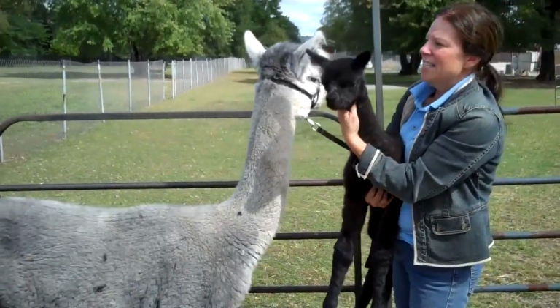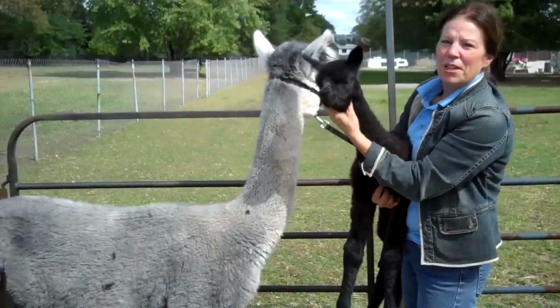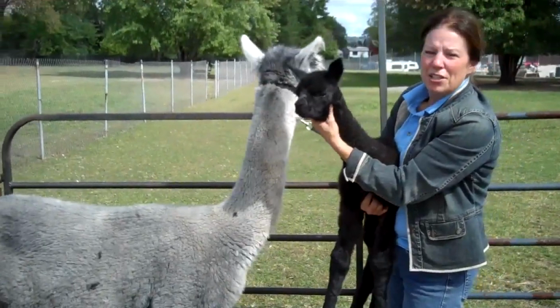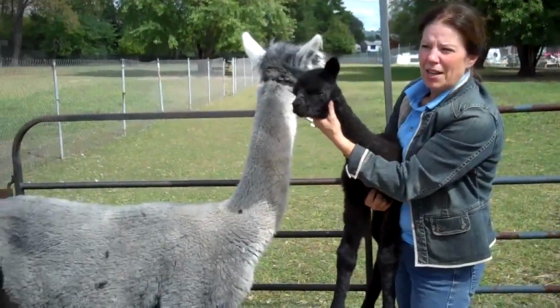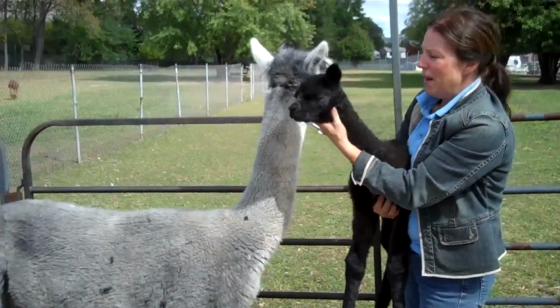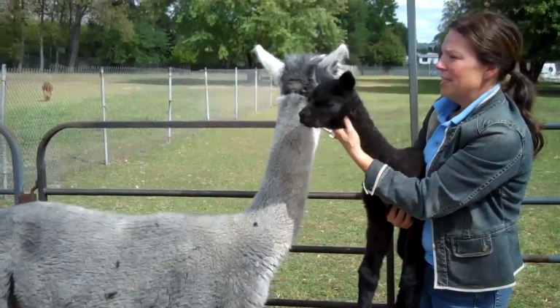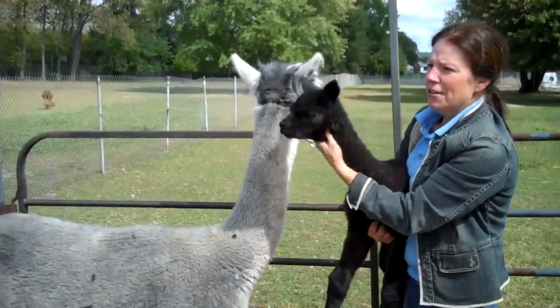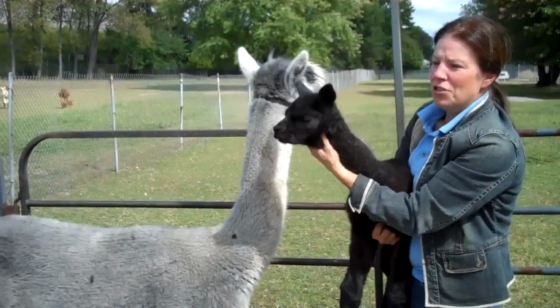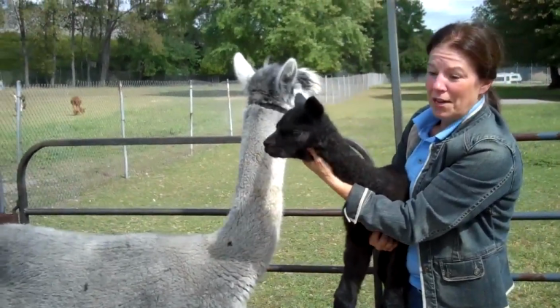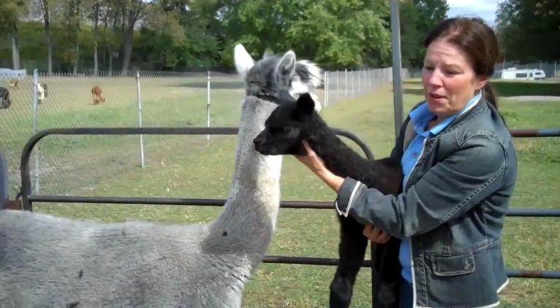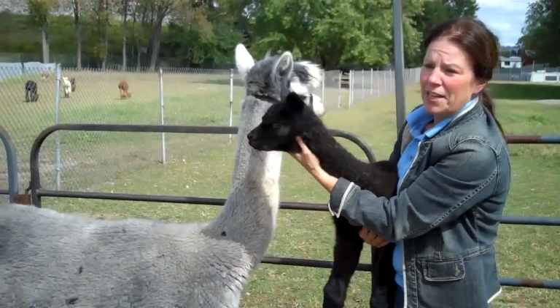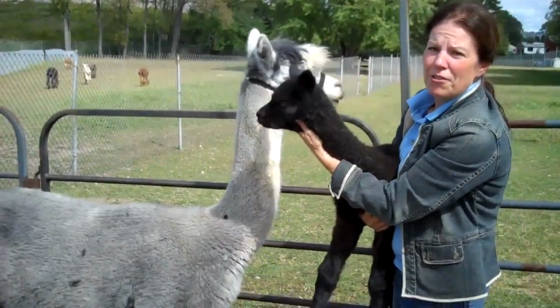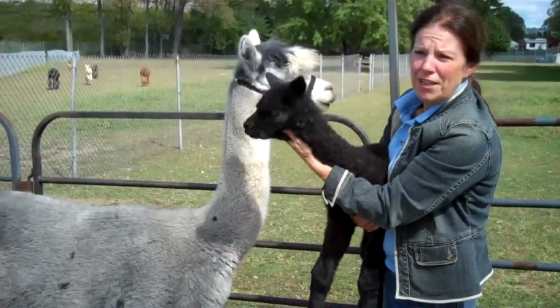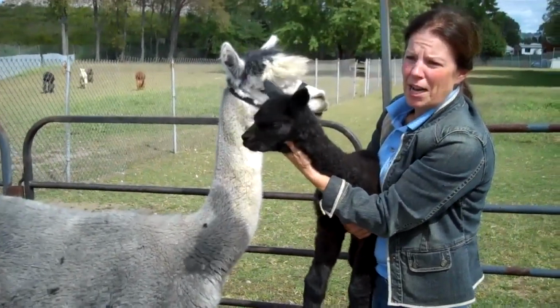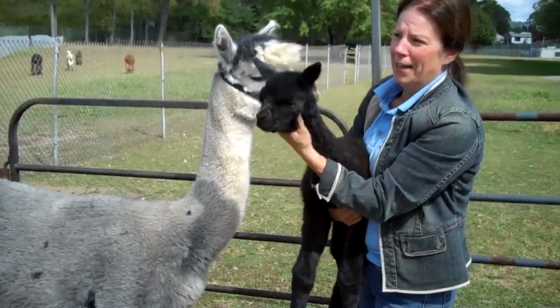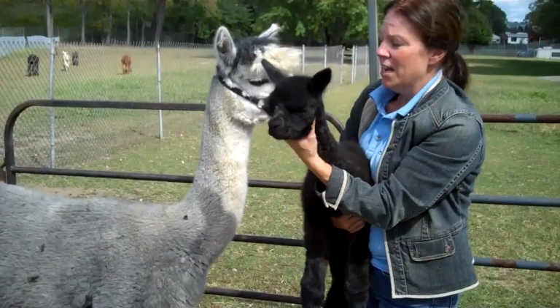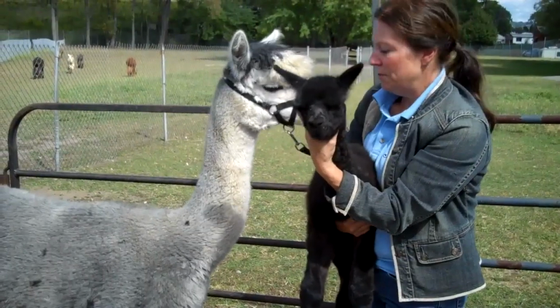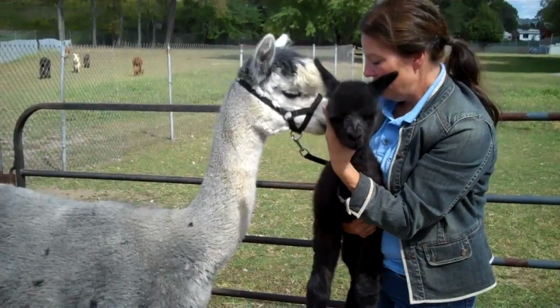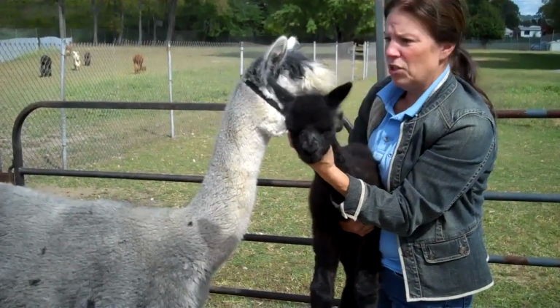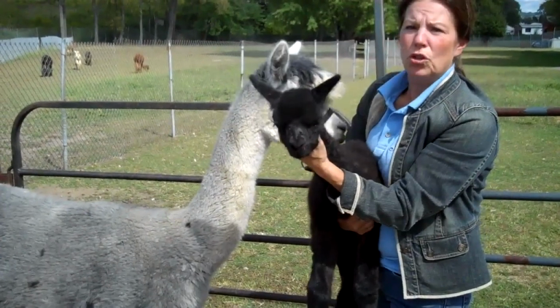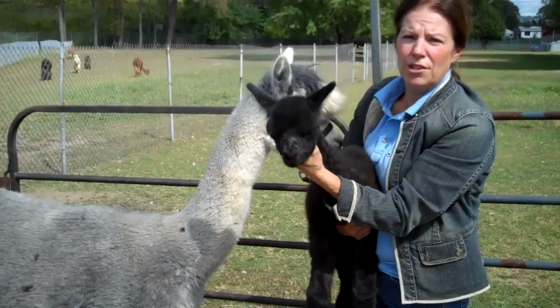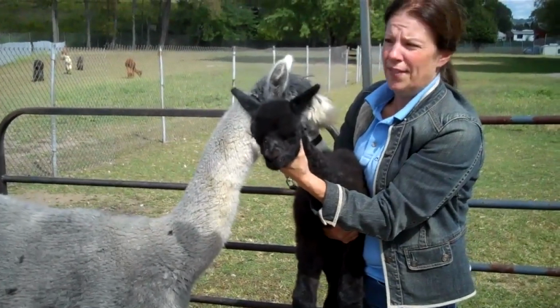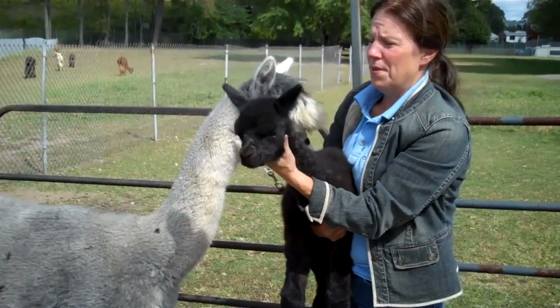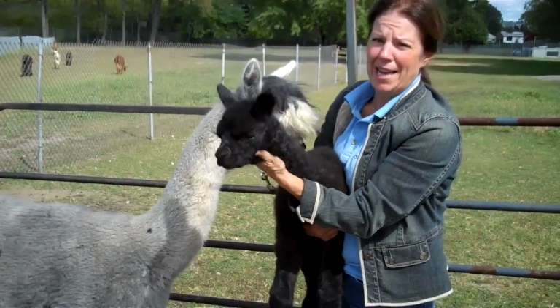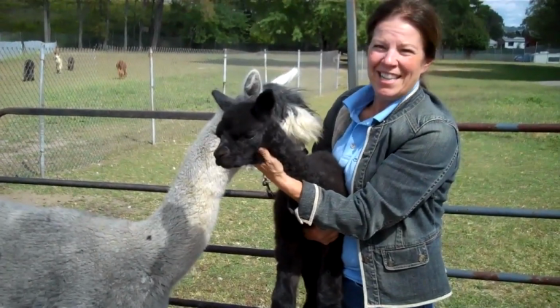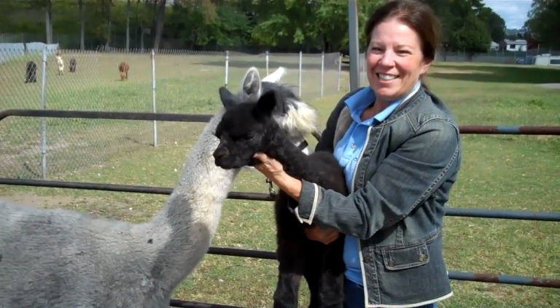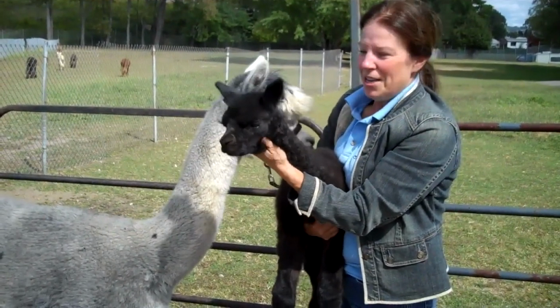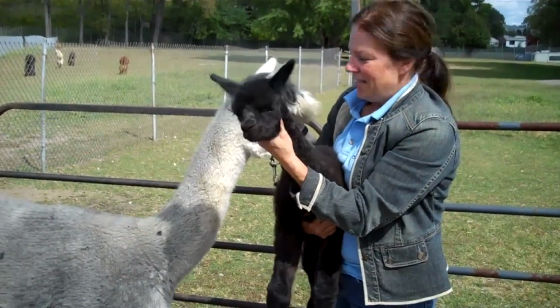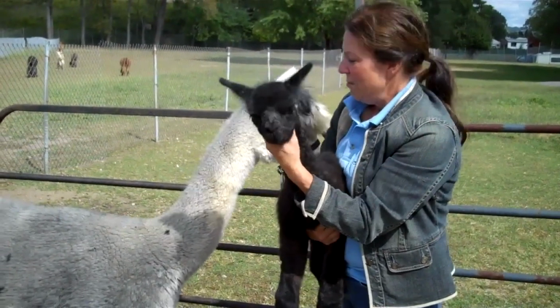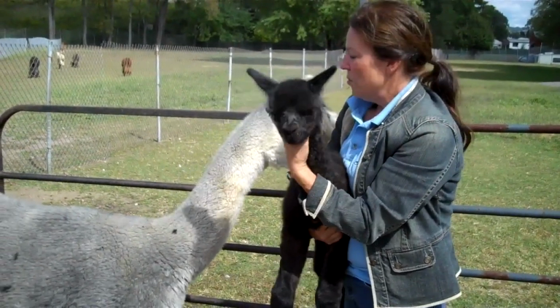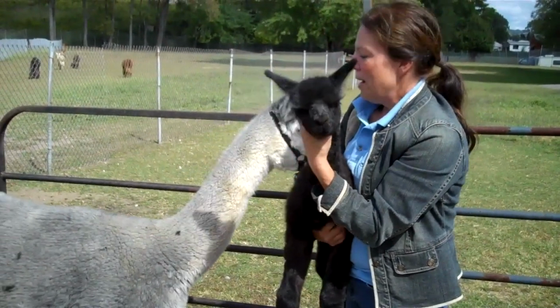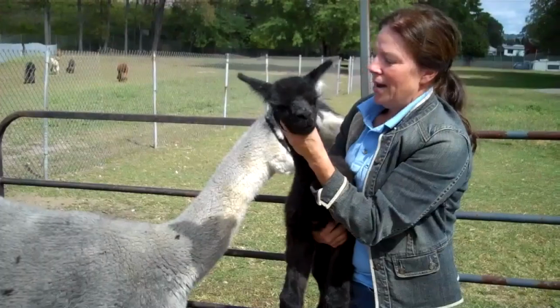Today we're going to cut Bon Bon's nails to show you how we have to care for the feet of an alpaca. Because if we don't, the nails will curl under and they could become lame.